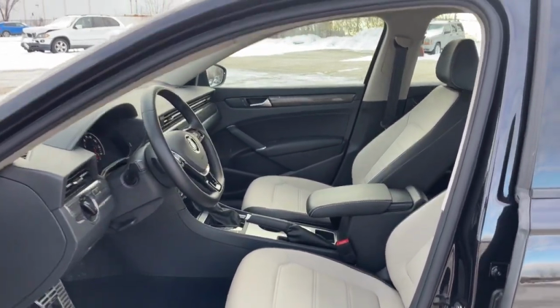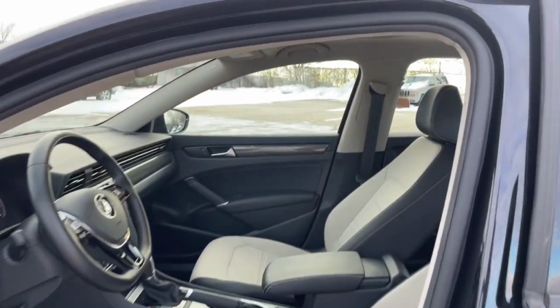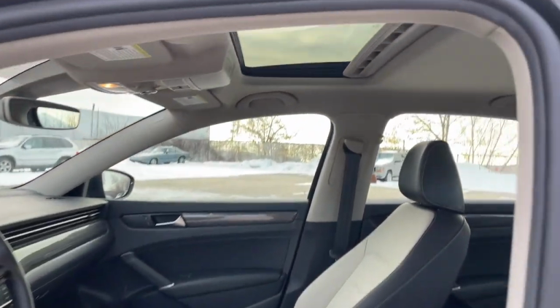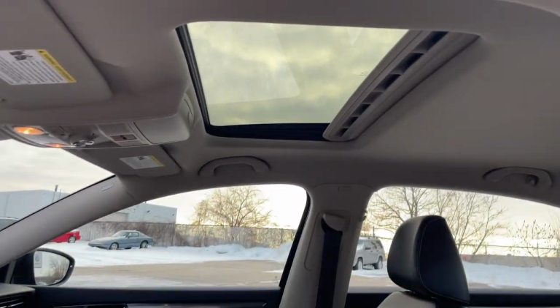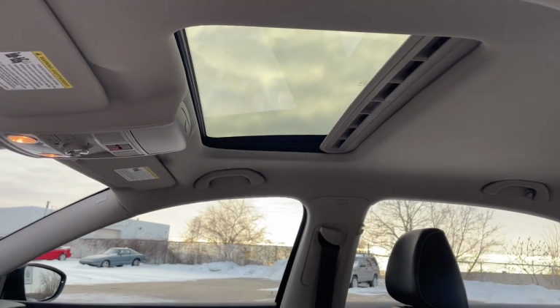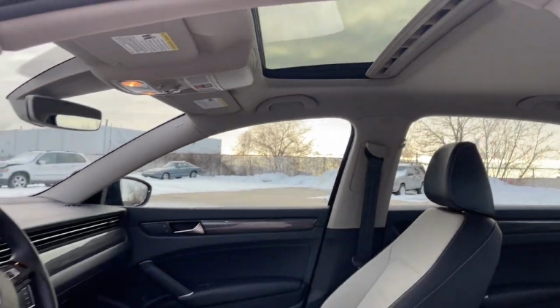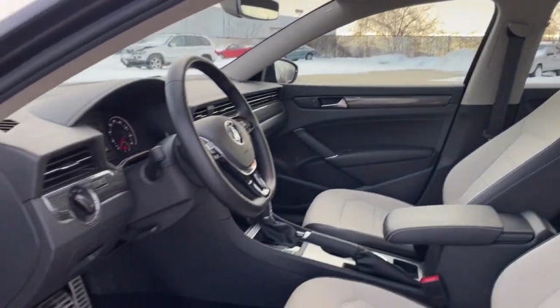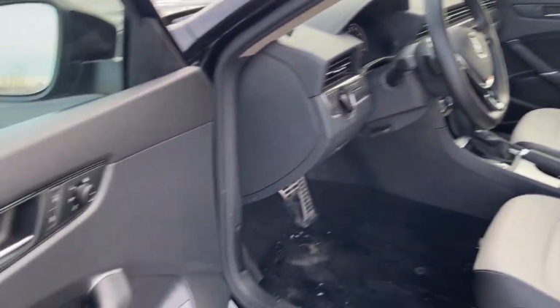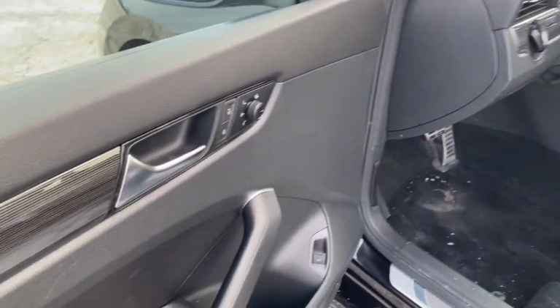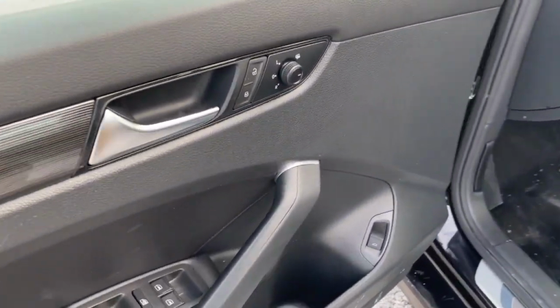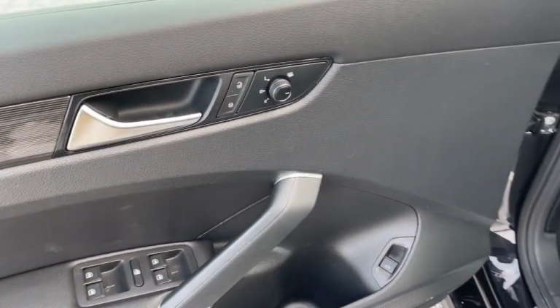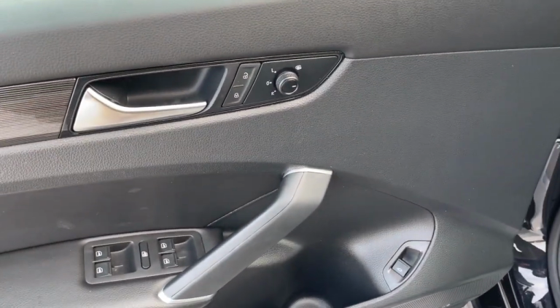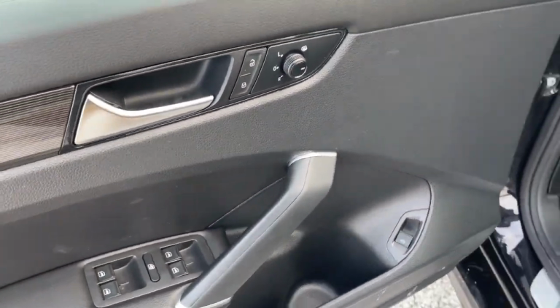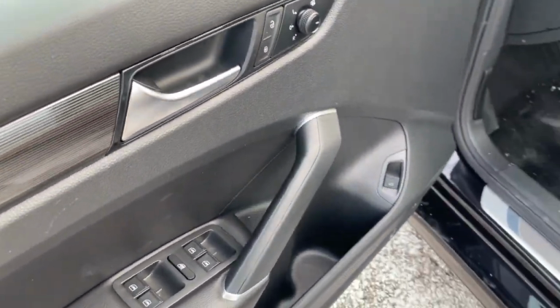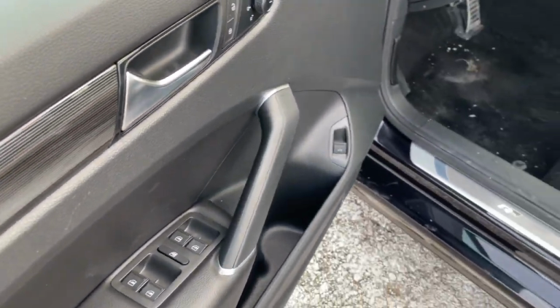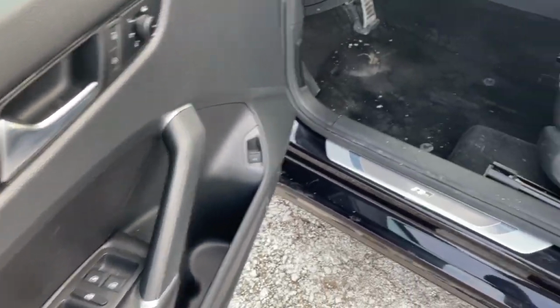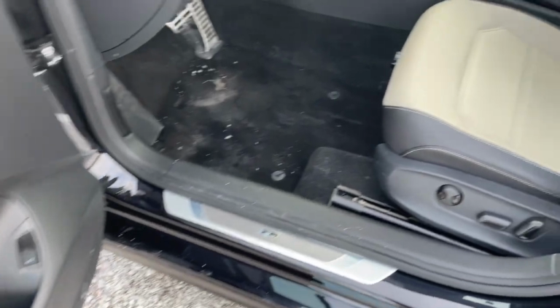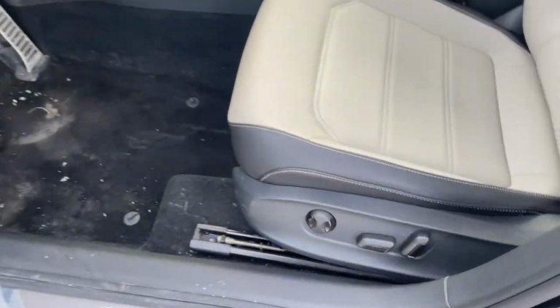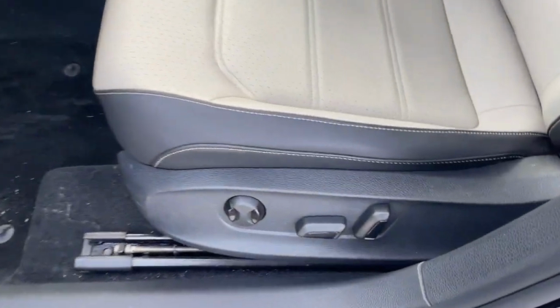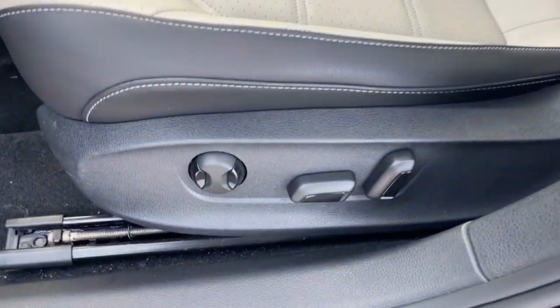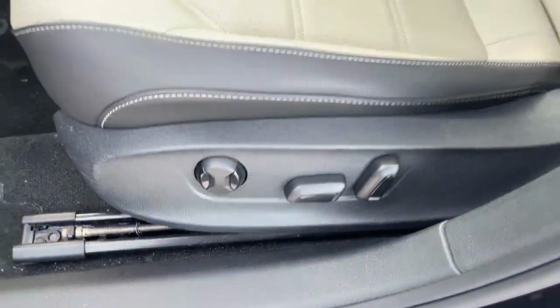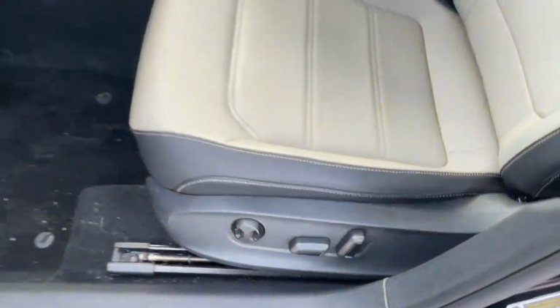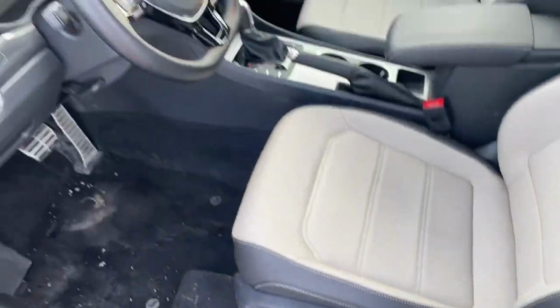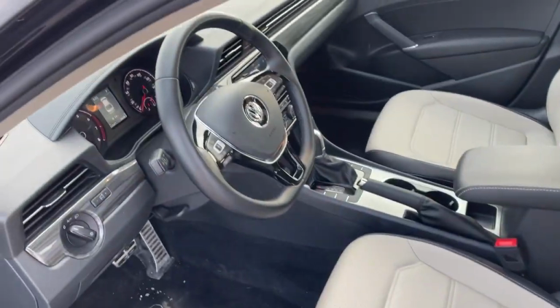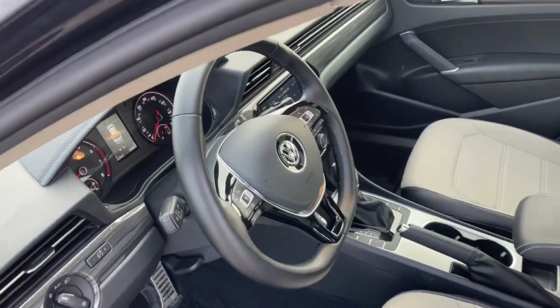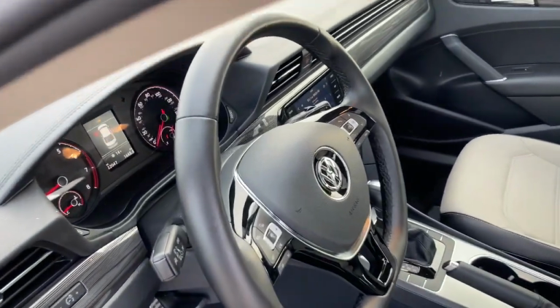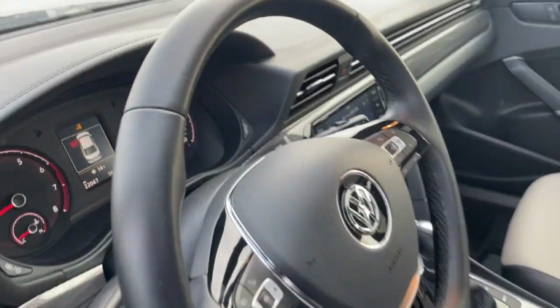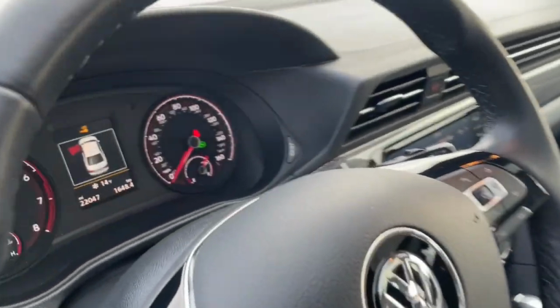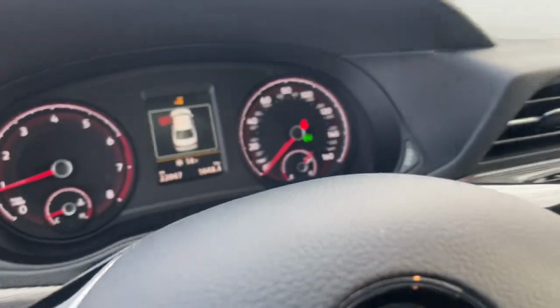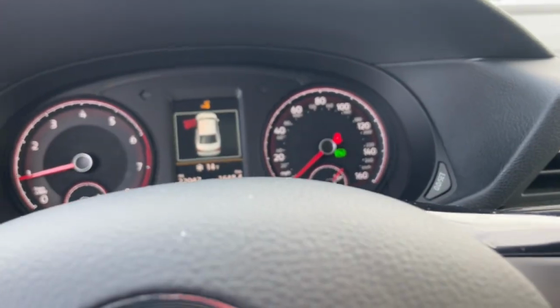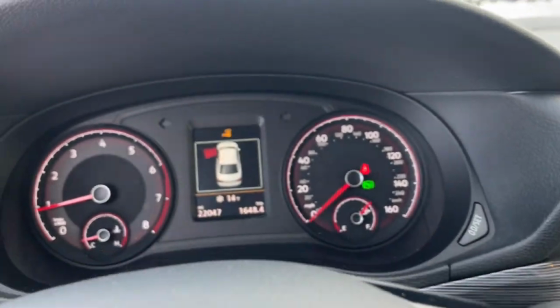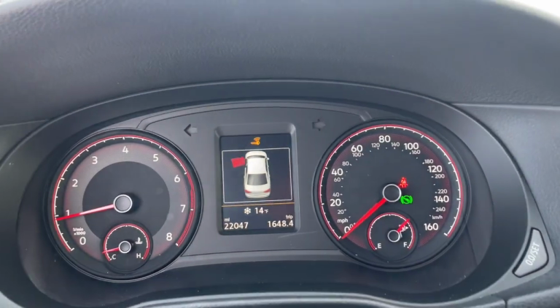Lane departure warning, sun and moonroof, keyless entry, backup camera, satellite radio, keyless start, remote engine start, heated mirrors, adaptive cruise control, and lane-keeping assist.